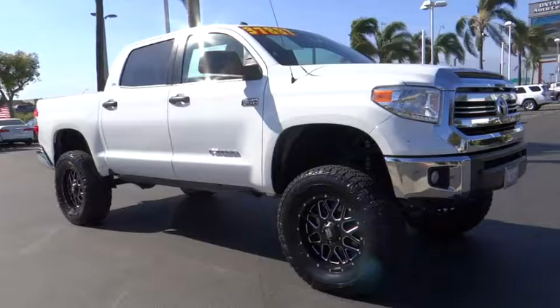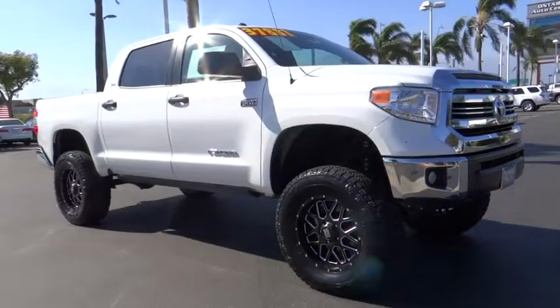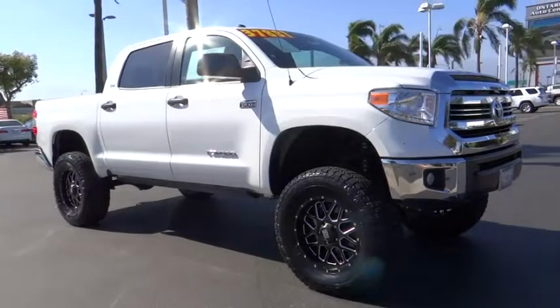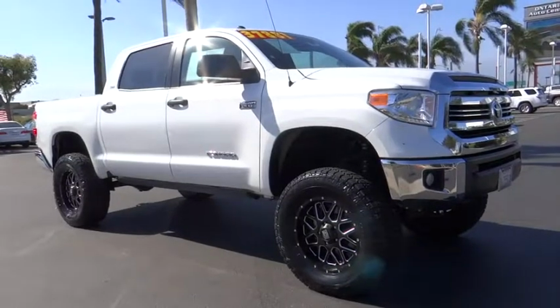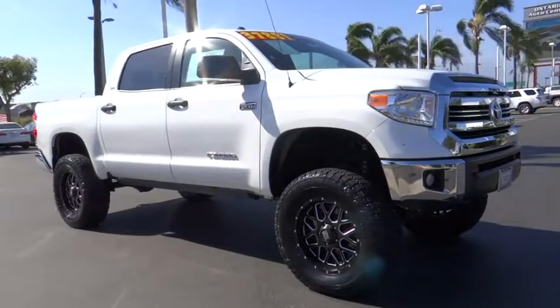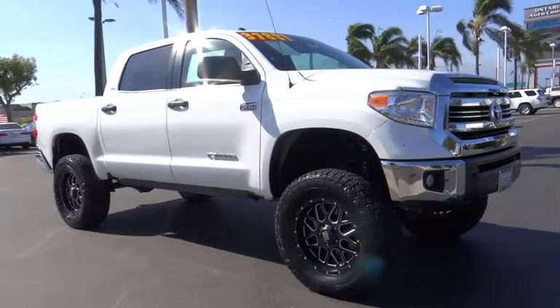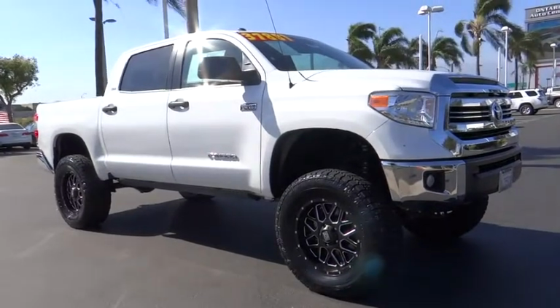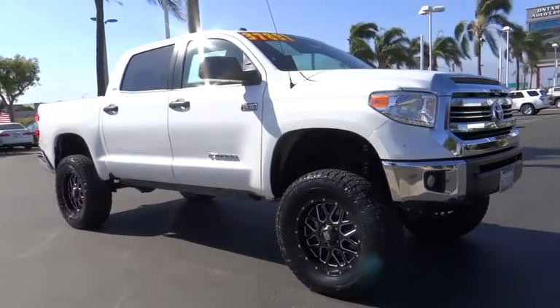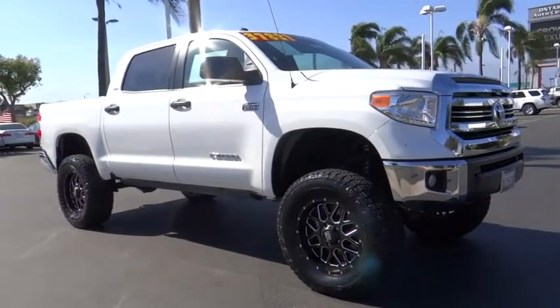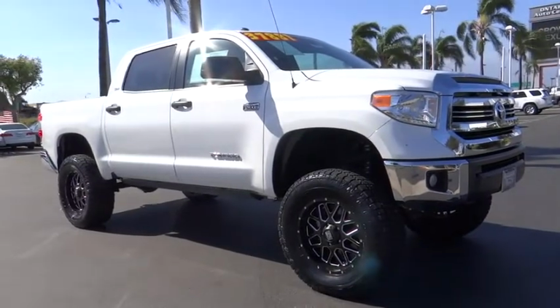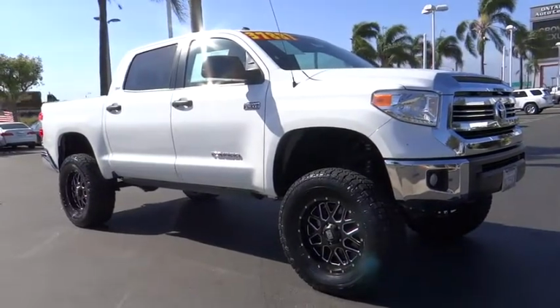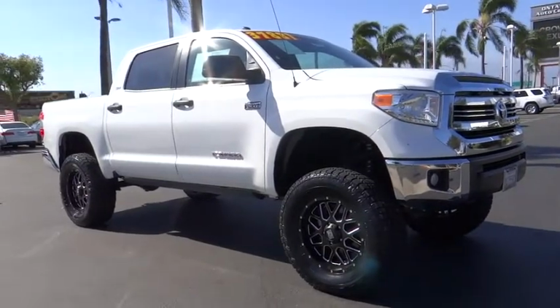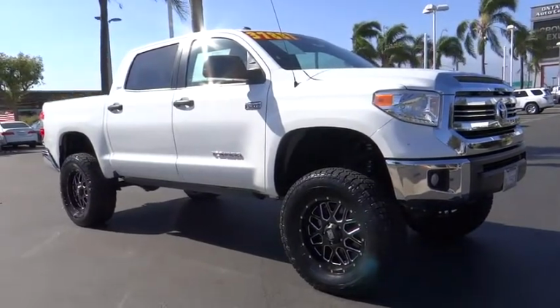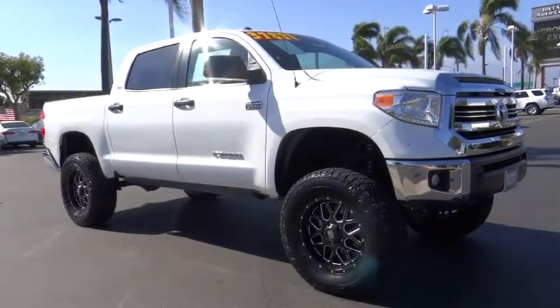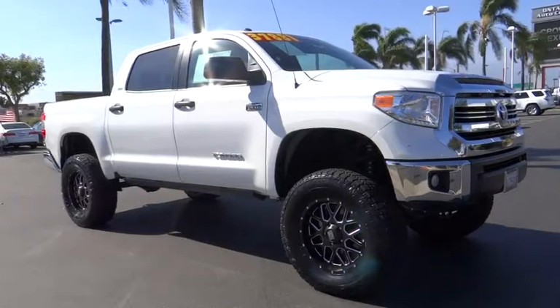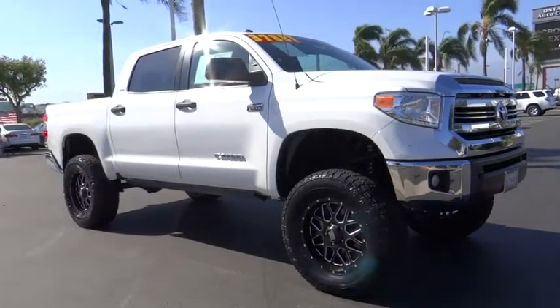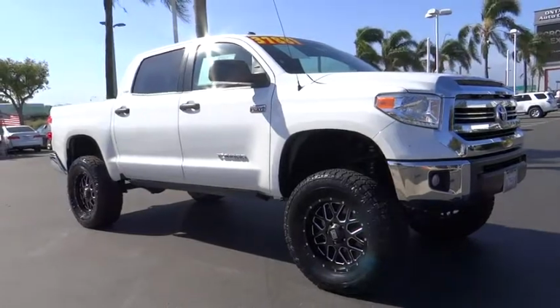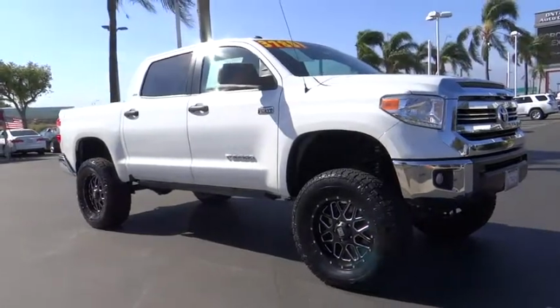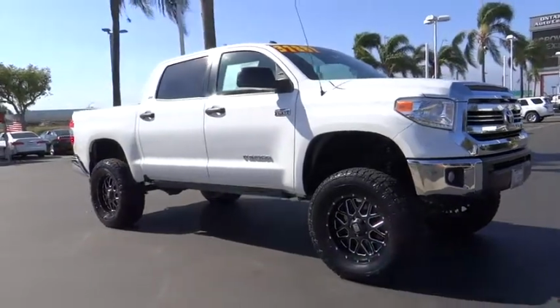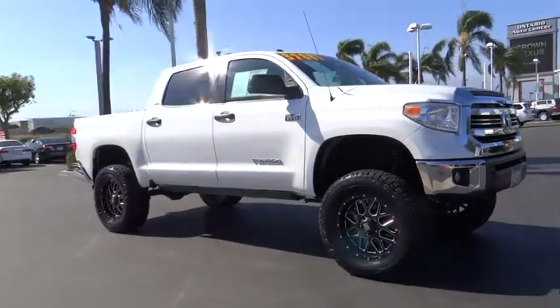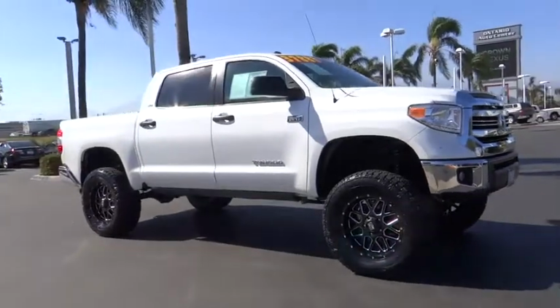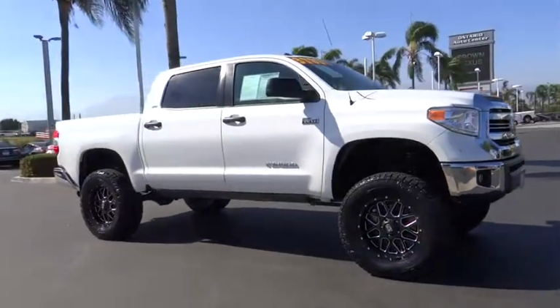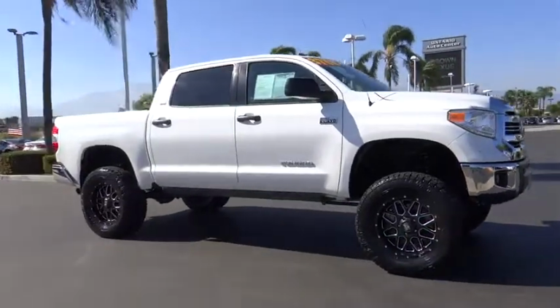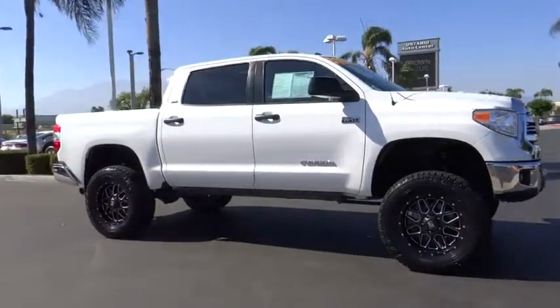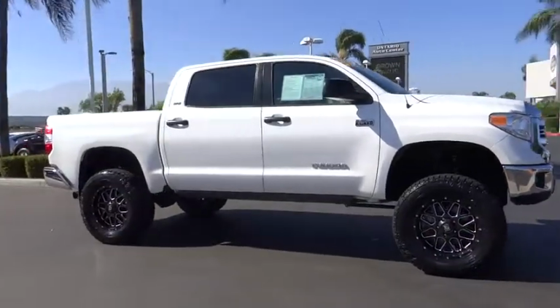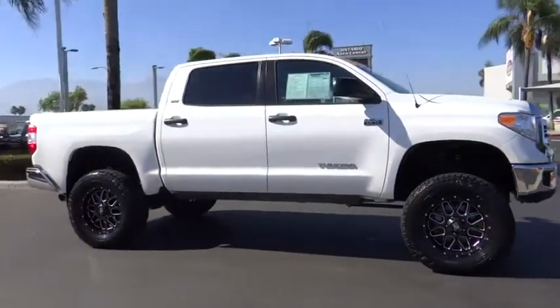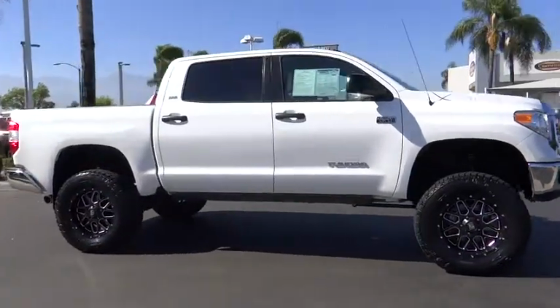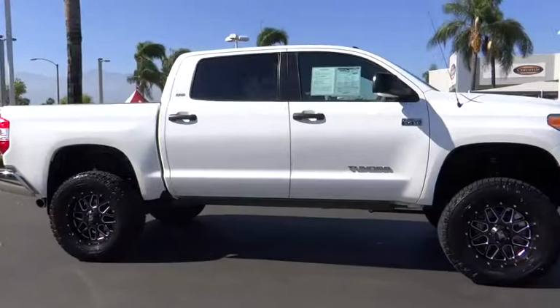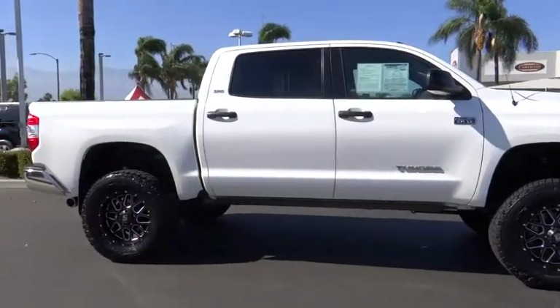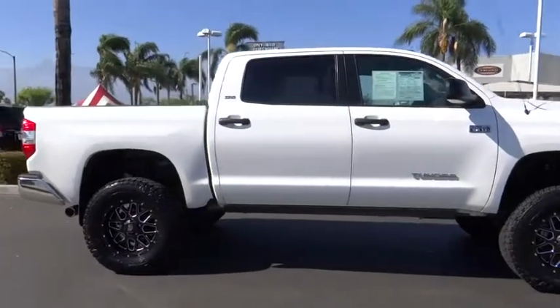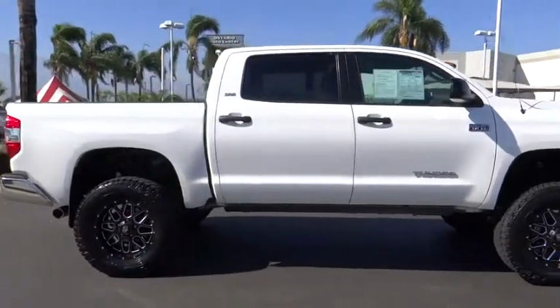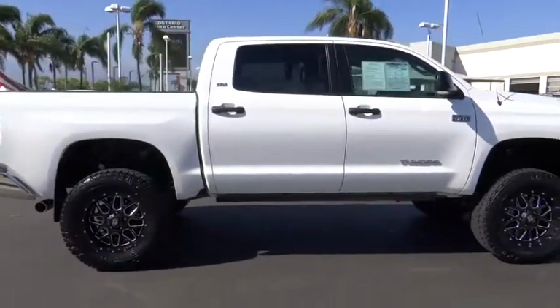A 2016 Toyota Tundra. The Tundra has a number of unique features useful for those using it as a work truck, including extra-large door handles, a deck rail system, and an integrated tow hitch.